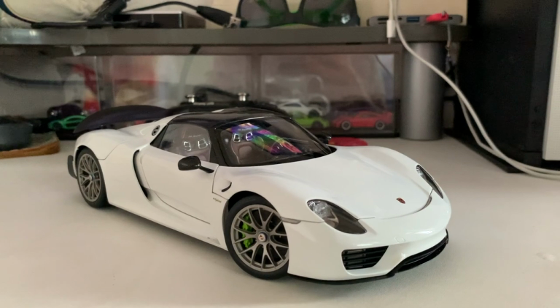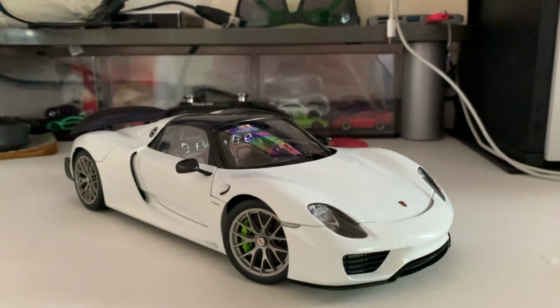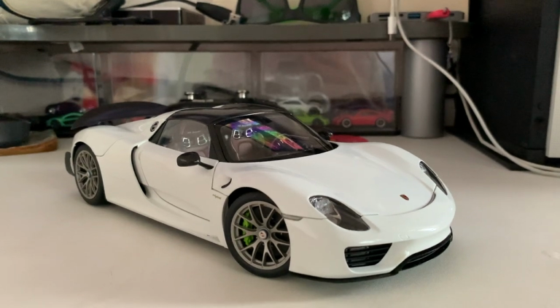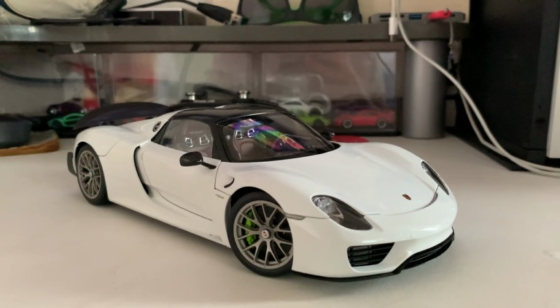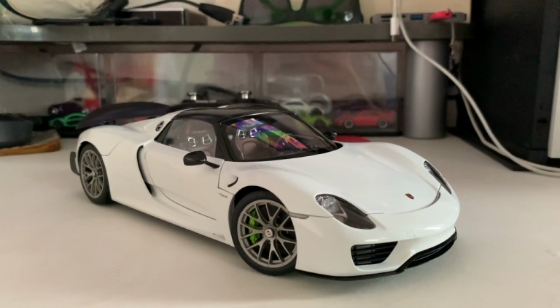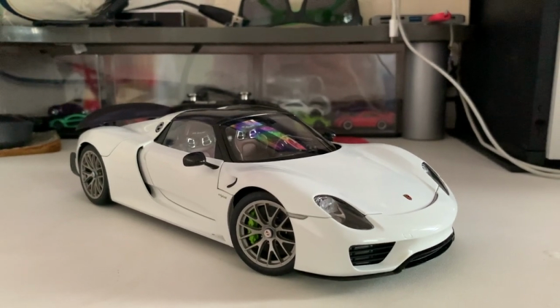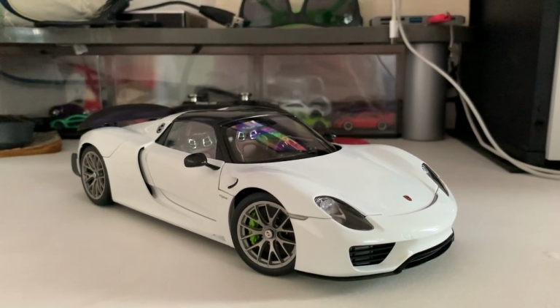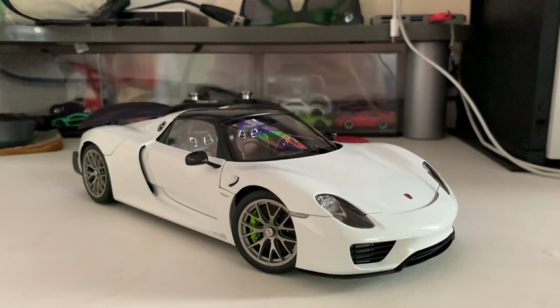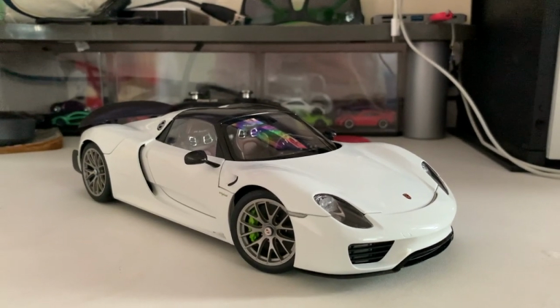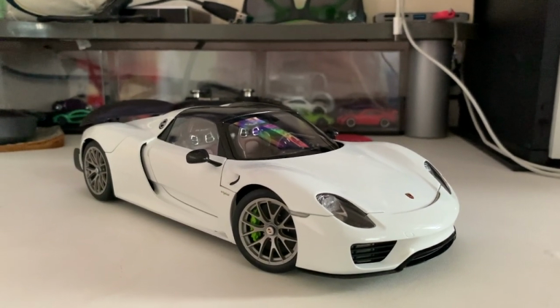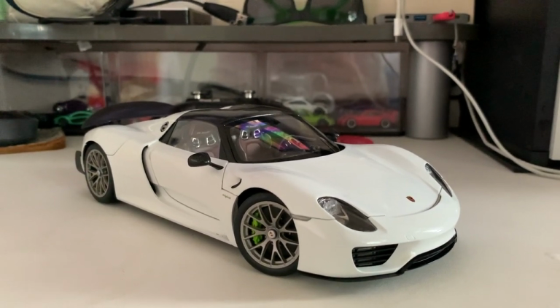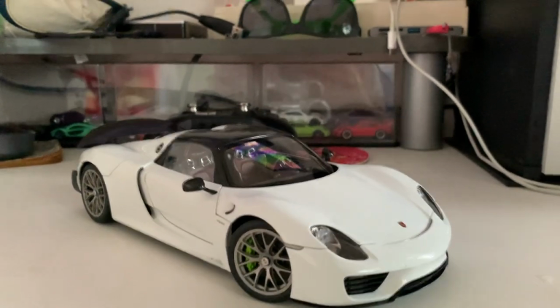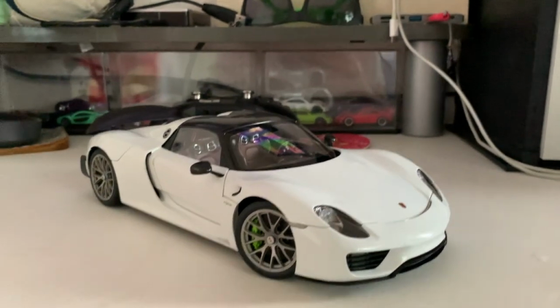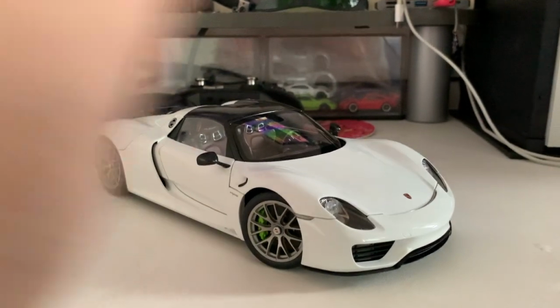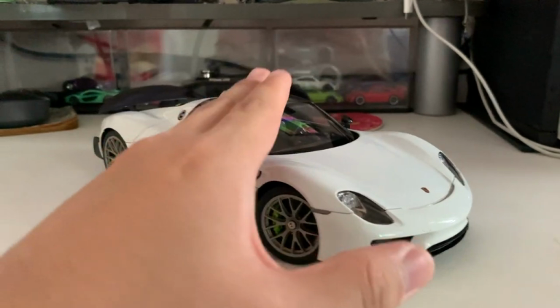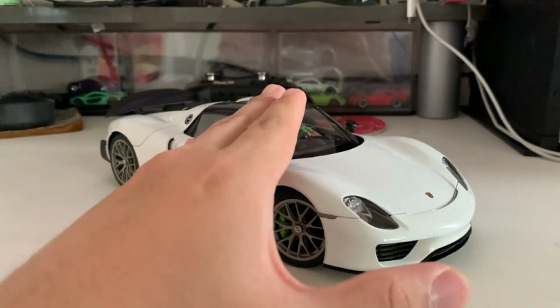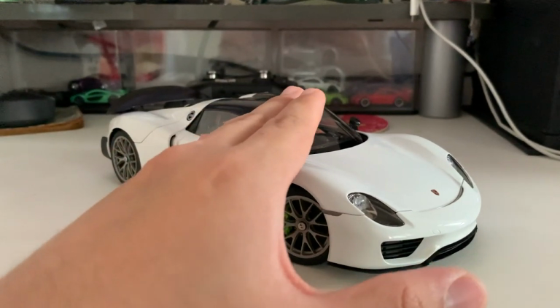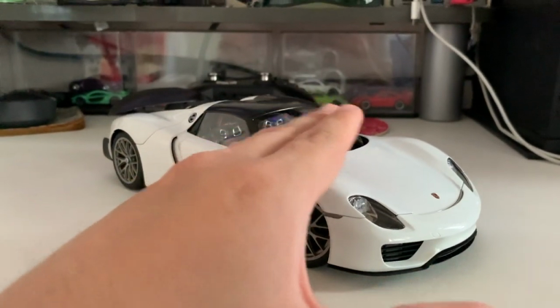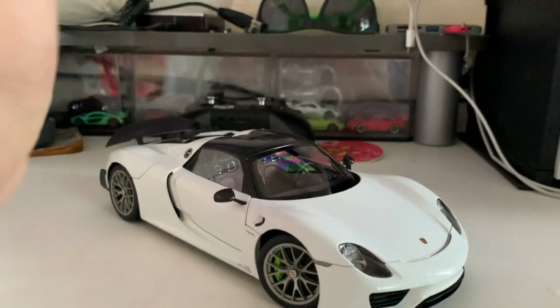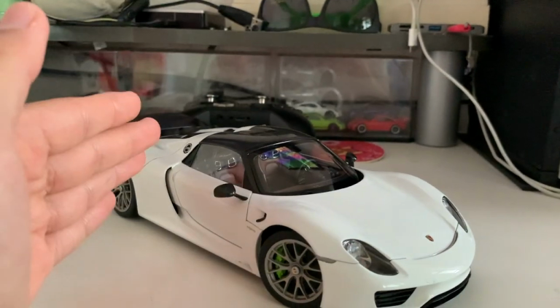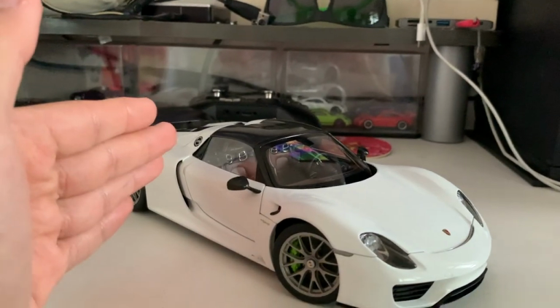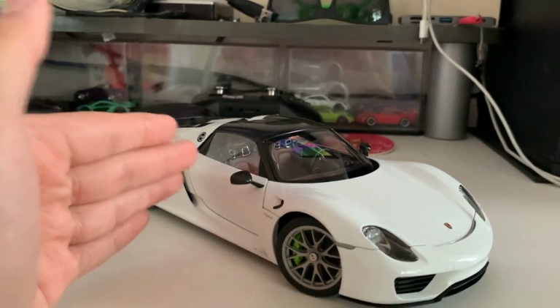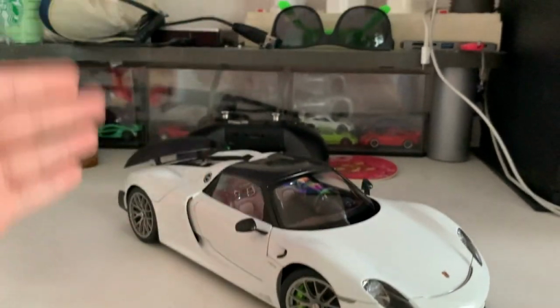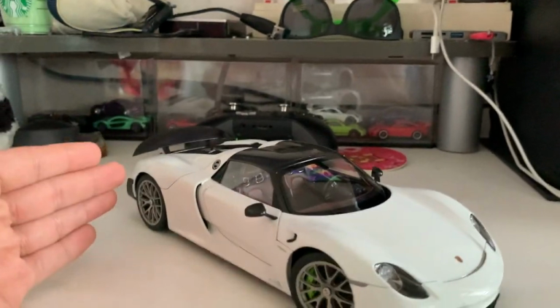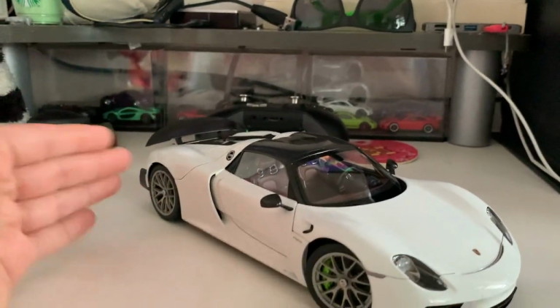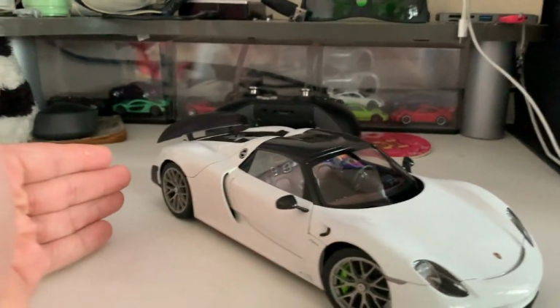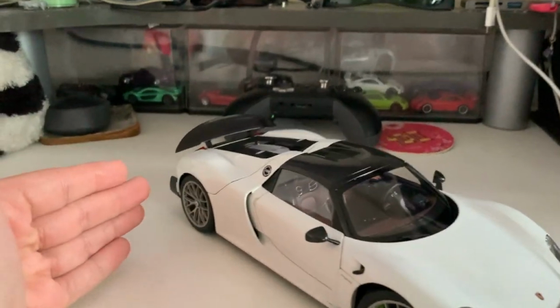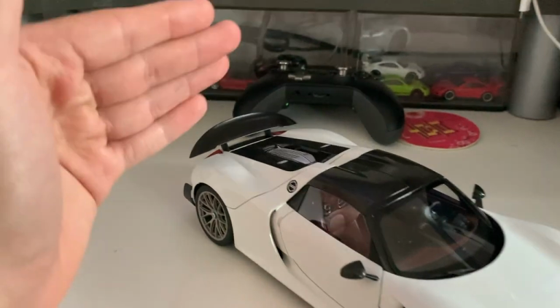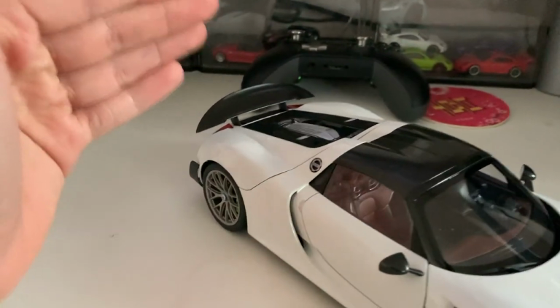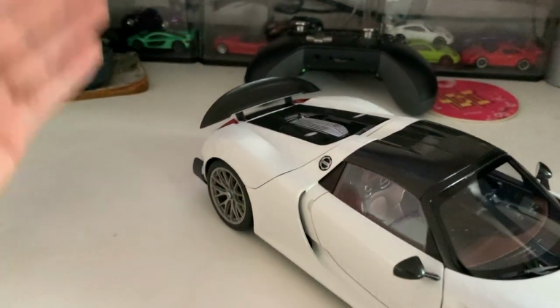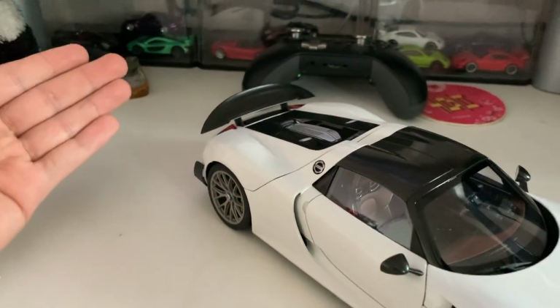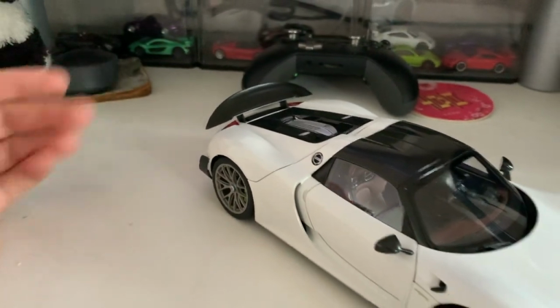Before I dive straight into reviewing this model, I'll be reviewing the front part first, then the cover, before moving towards the interior. Last but not least is the exterior, which is the back part of the car — the exhaust area and the tail light area.